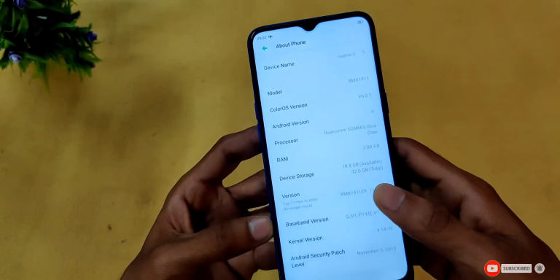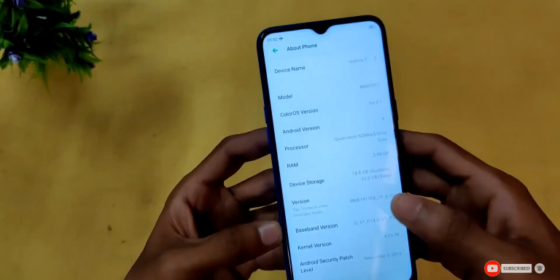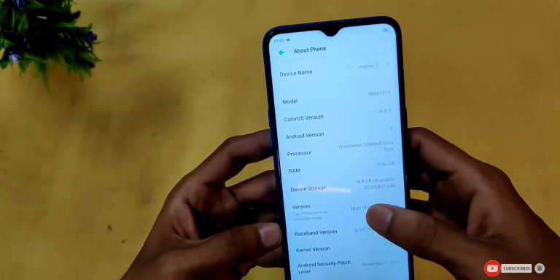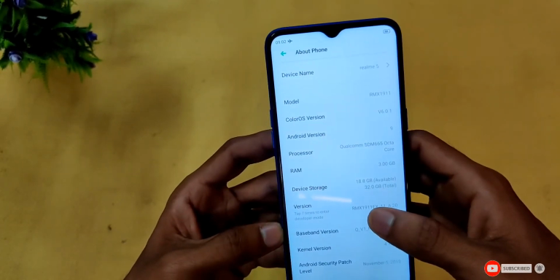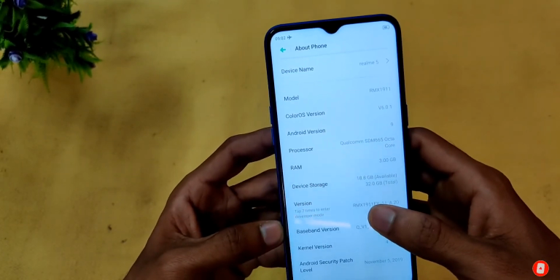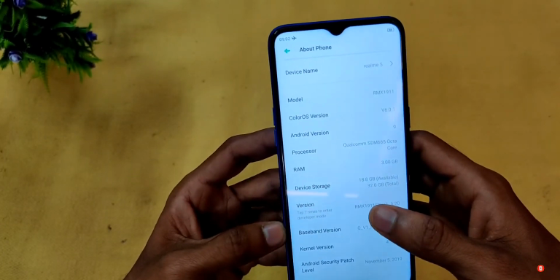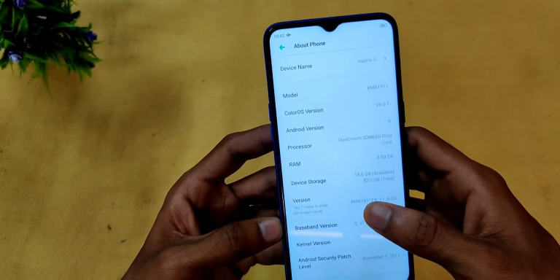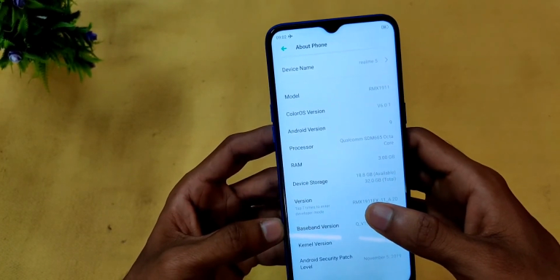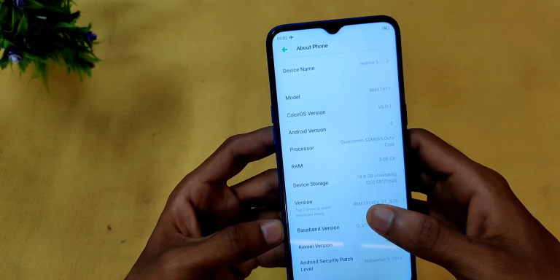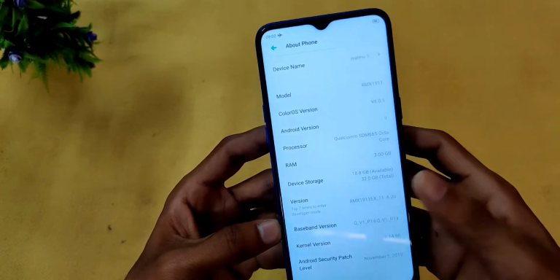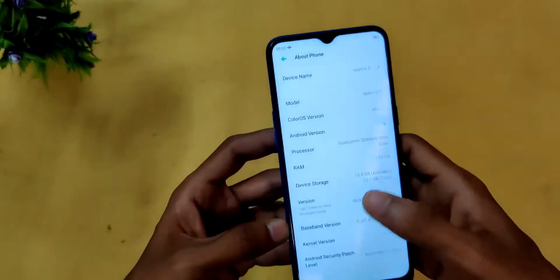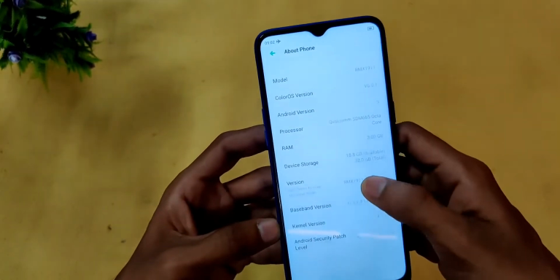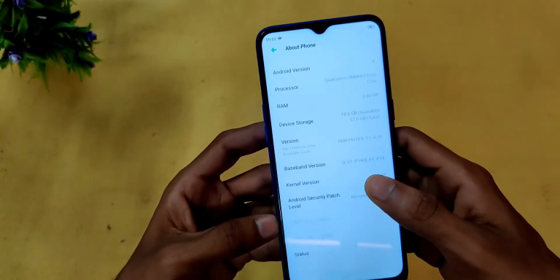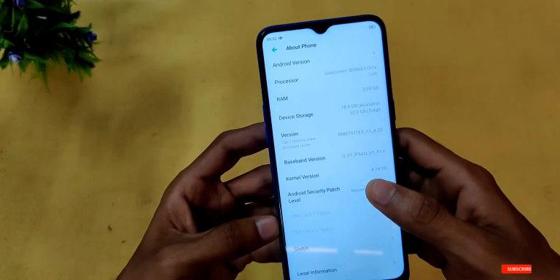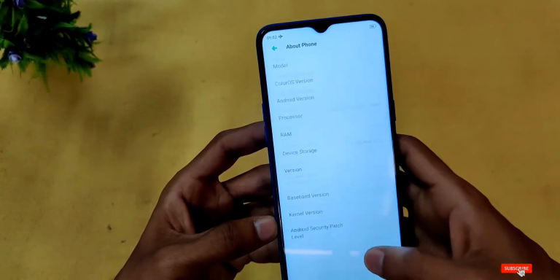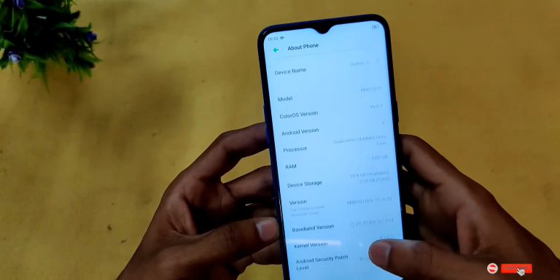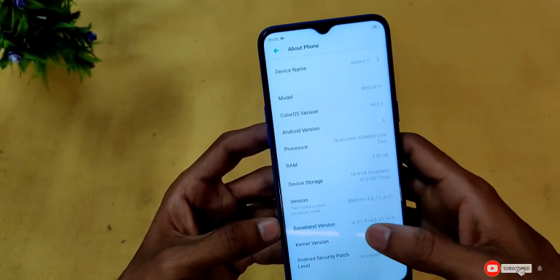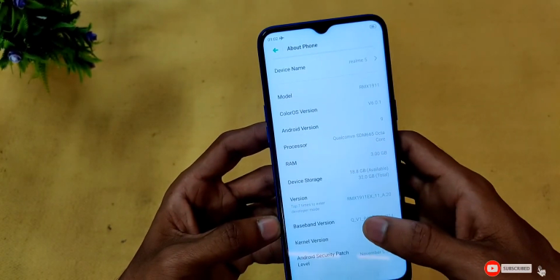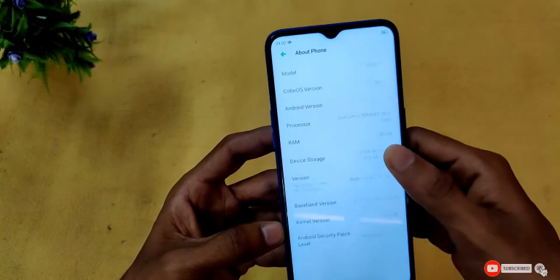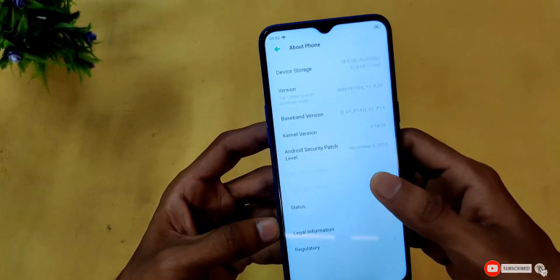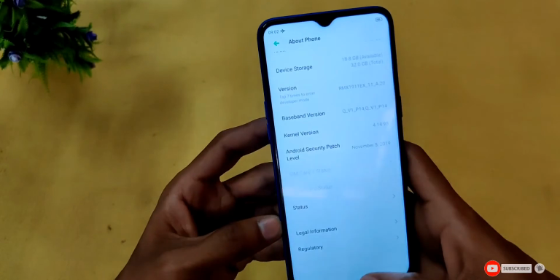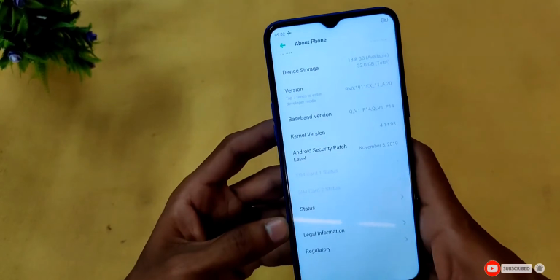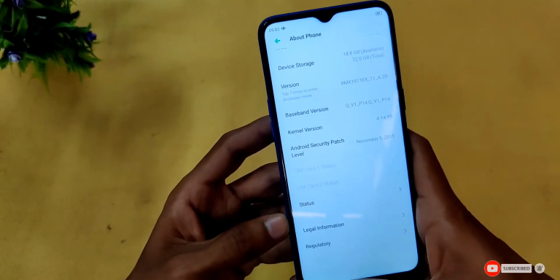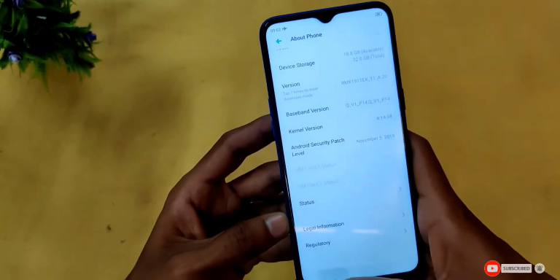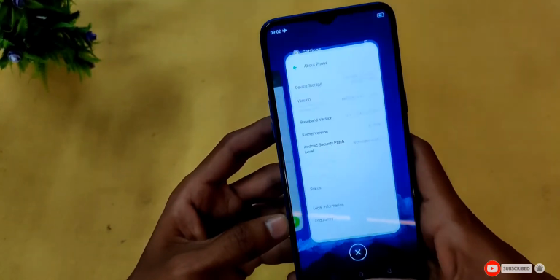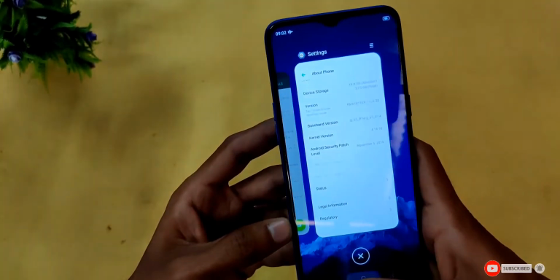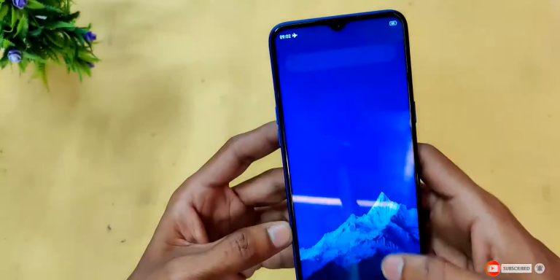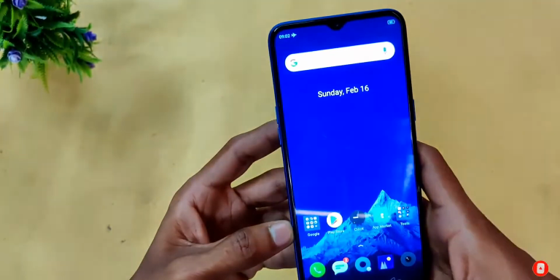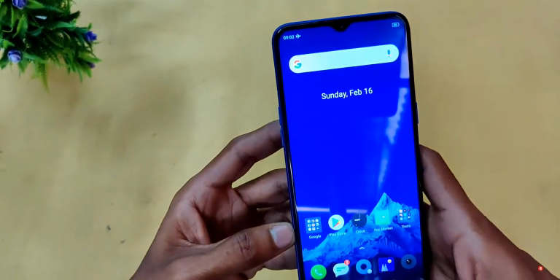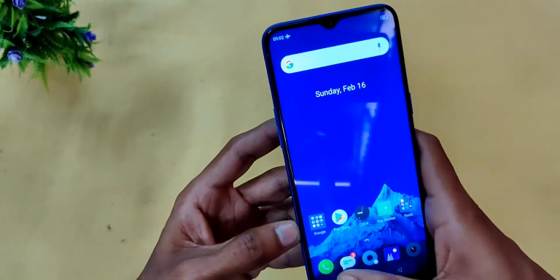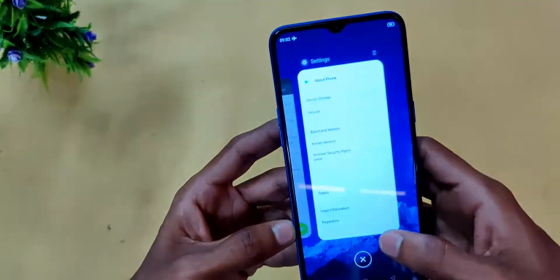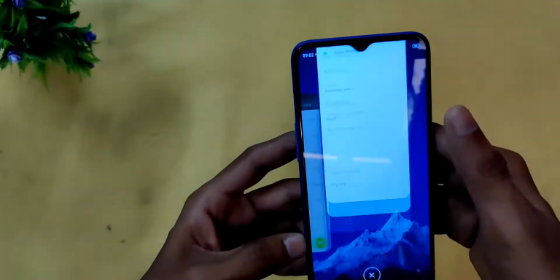If you experience any lag issues on the standard OS, you can fix them by updating to Android 10. Let's now talk about the camera.